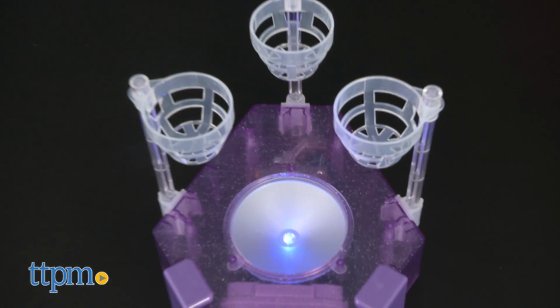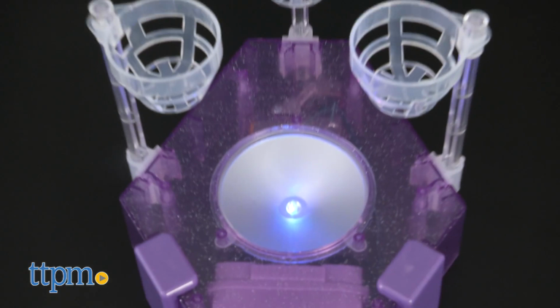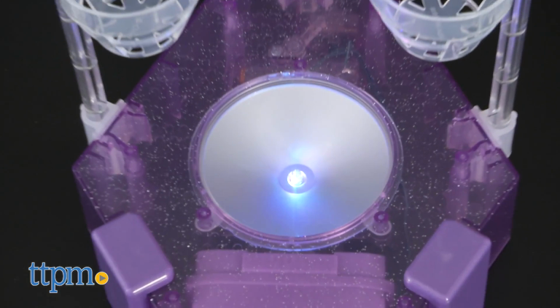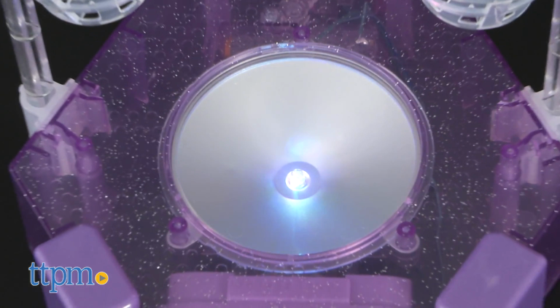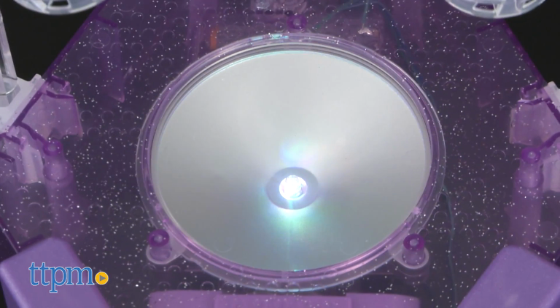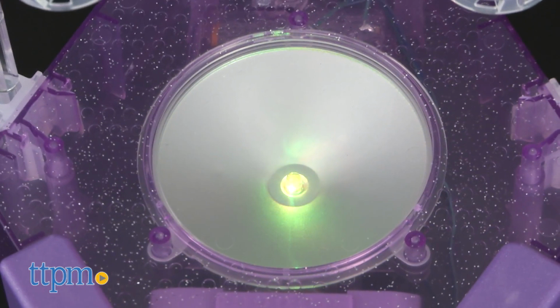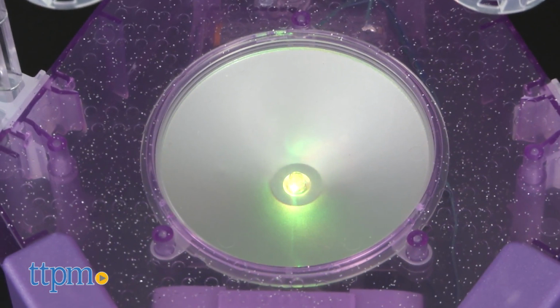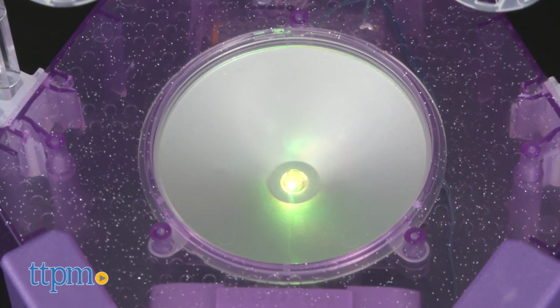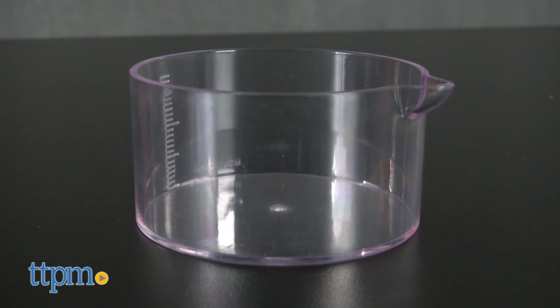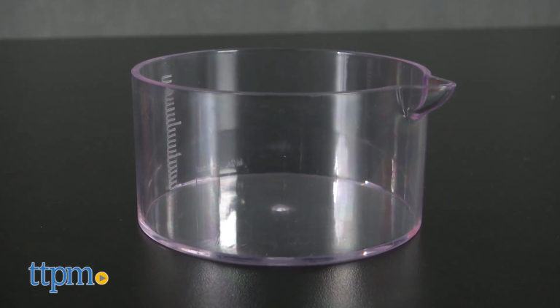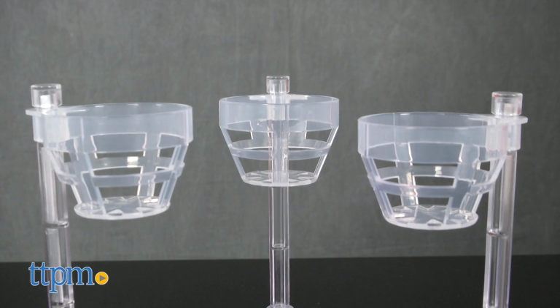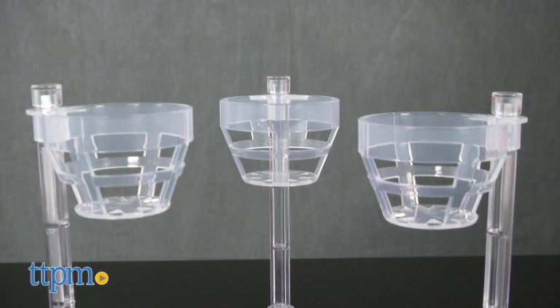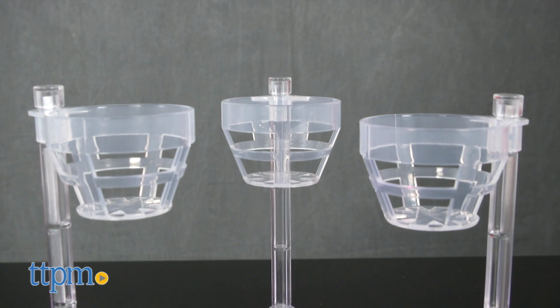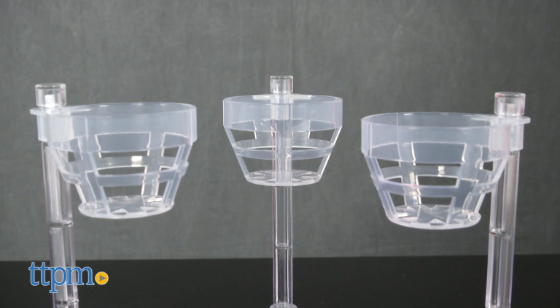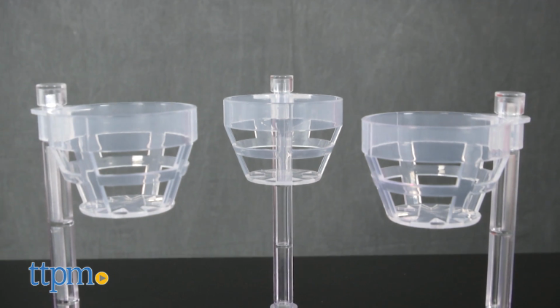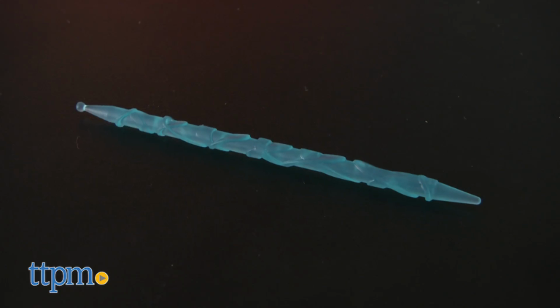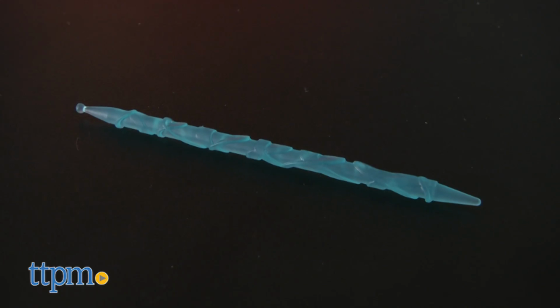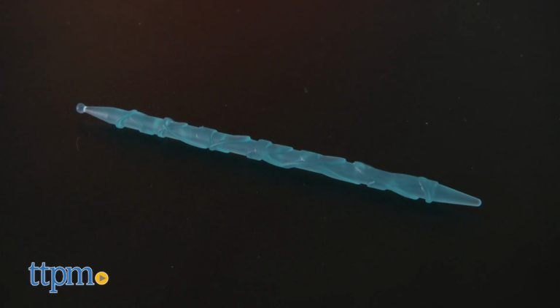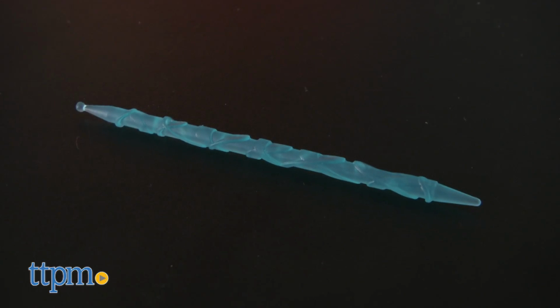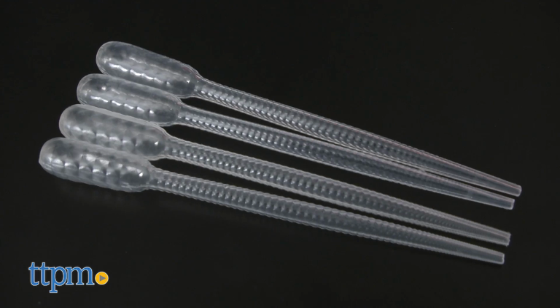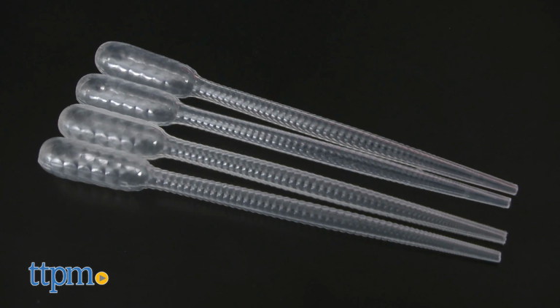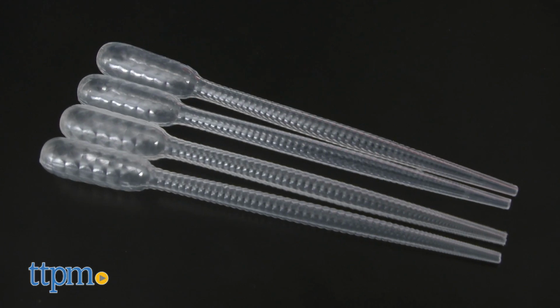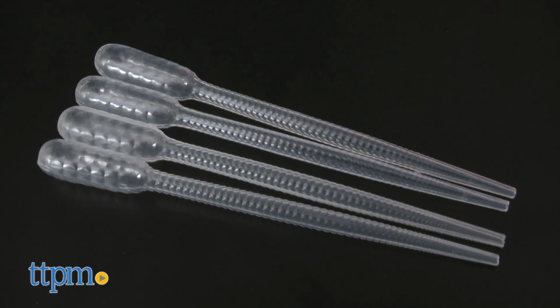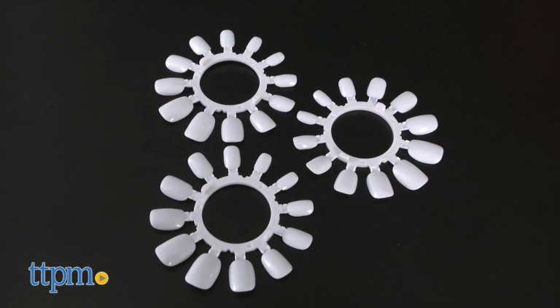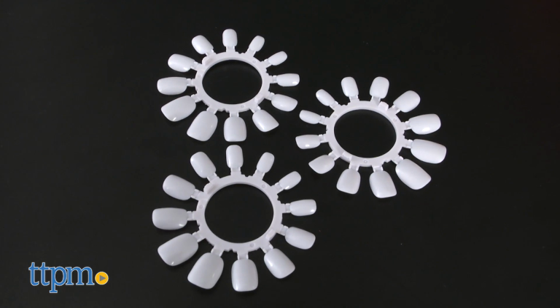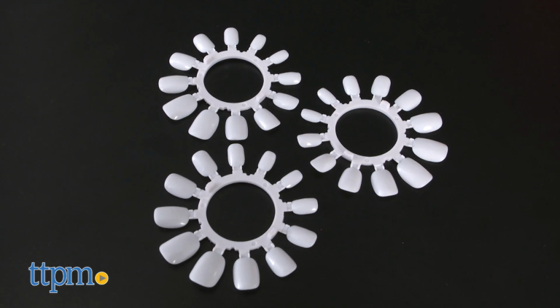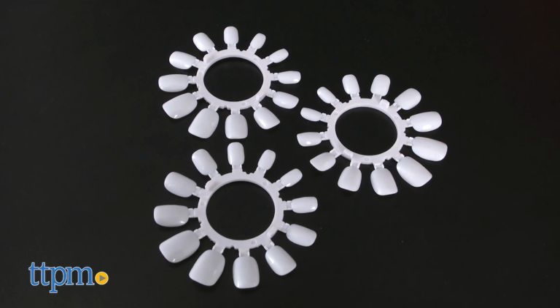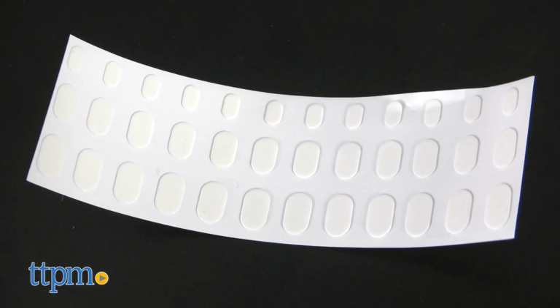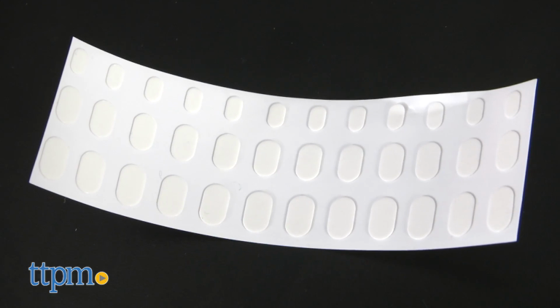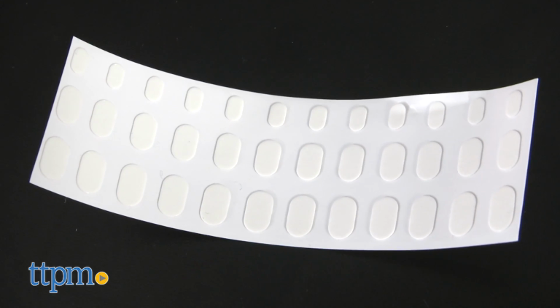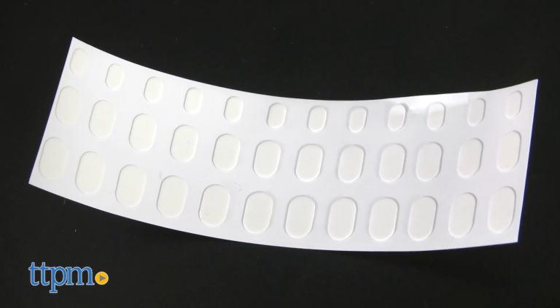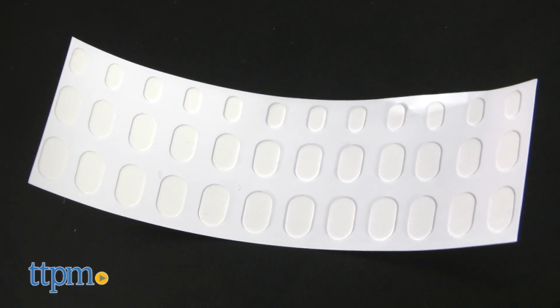What you do get is a base with LED light, a beaker, three nail polish holders, a stir stick, four pipettes, three nail discs, and one sheet of nail adhesives.